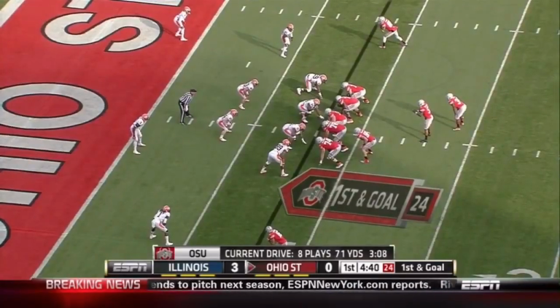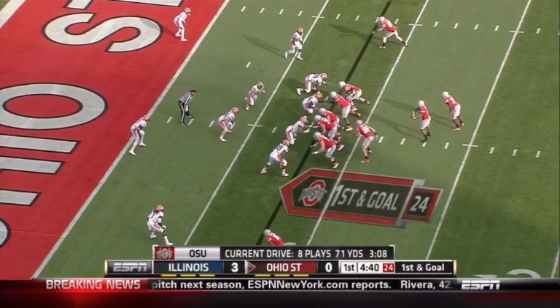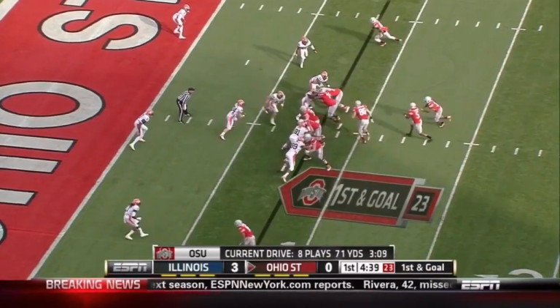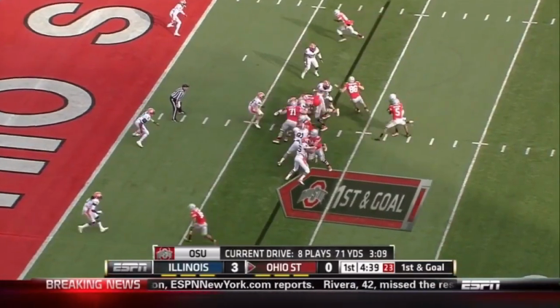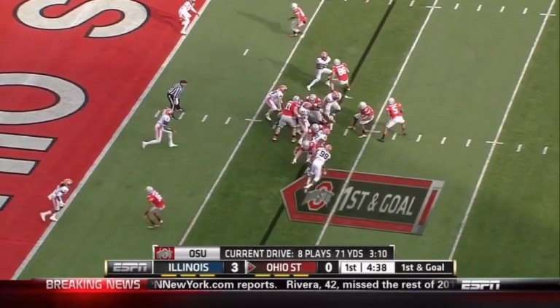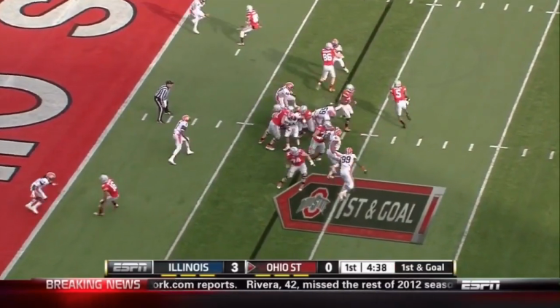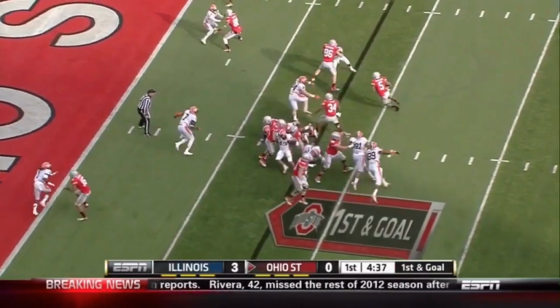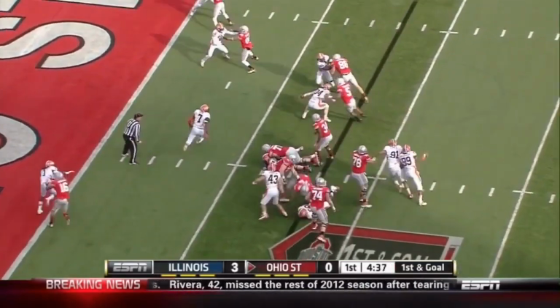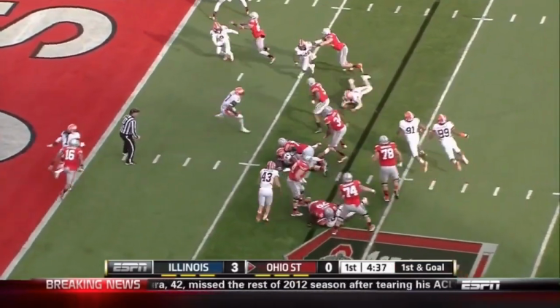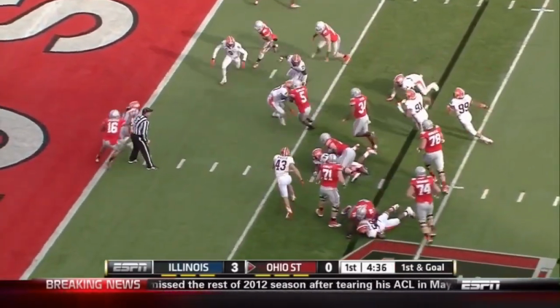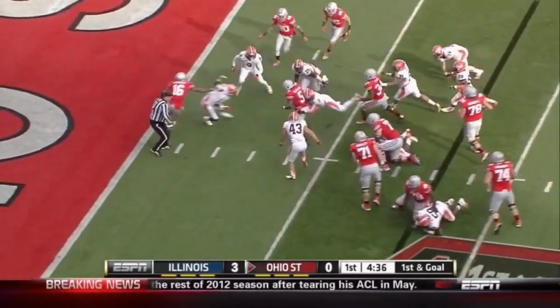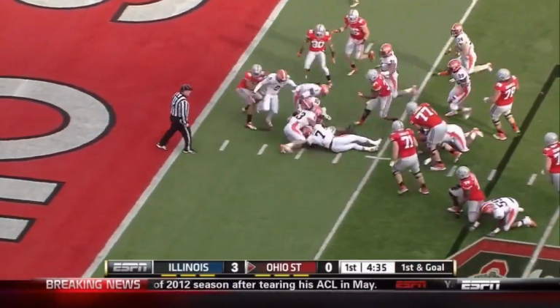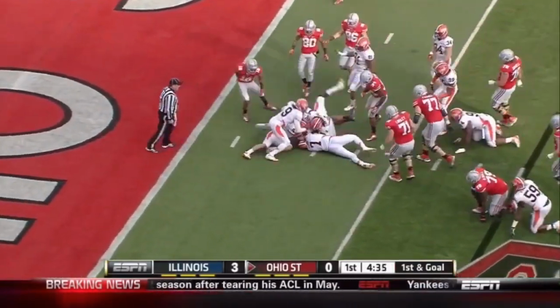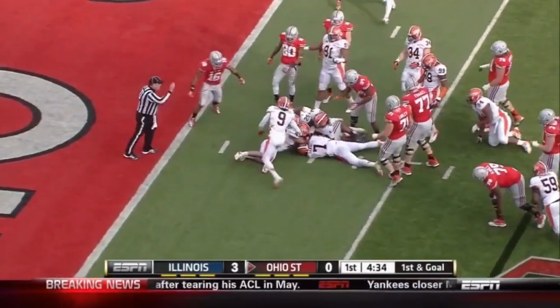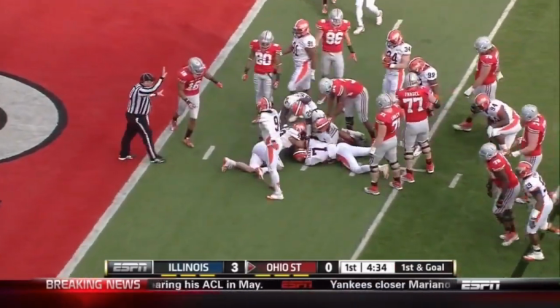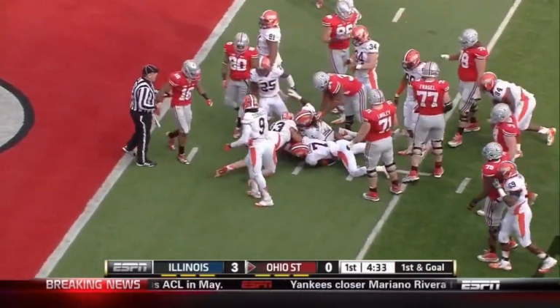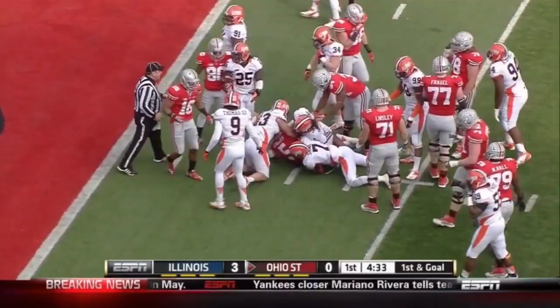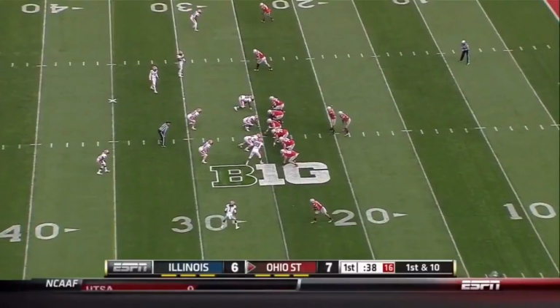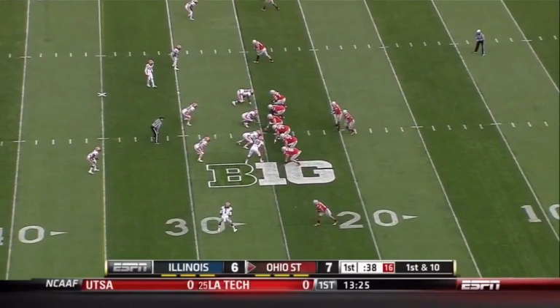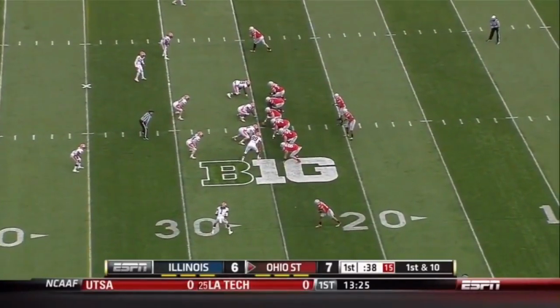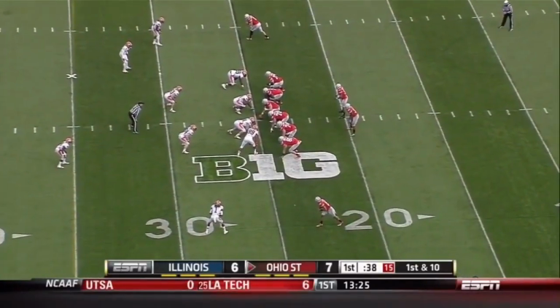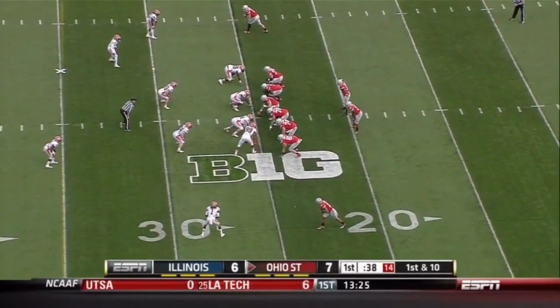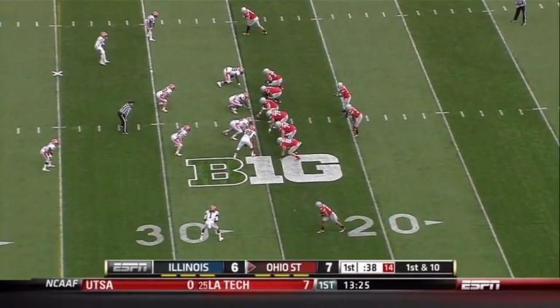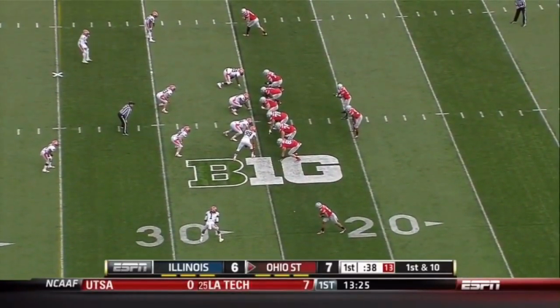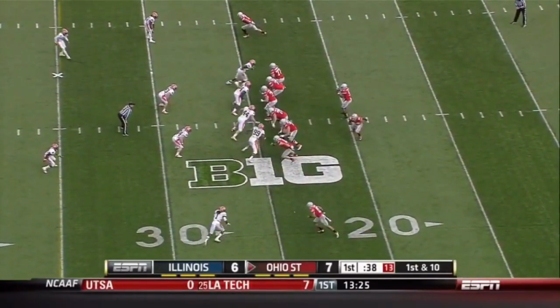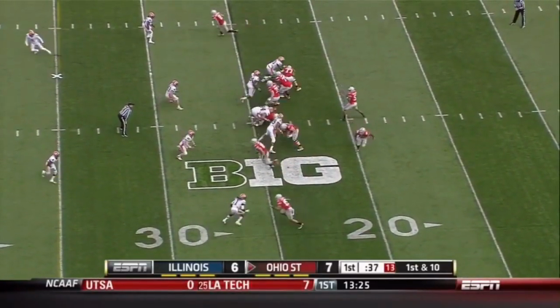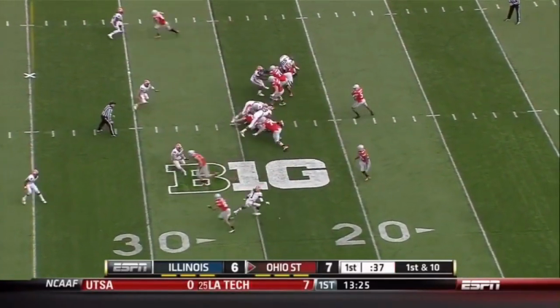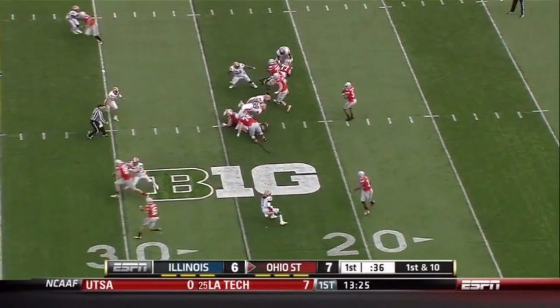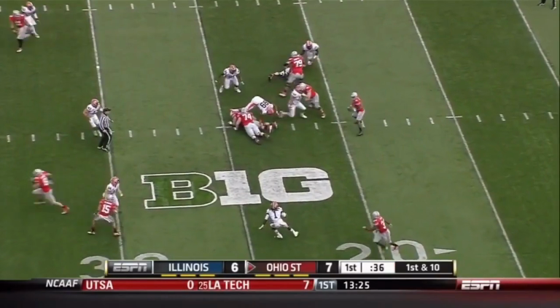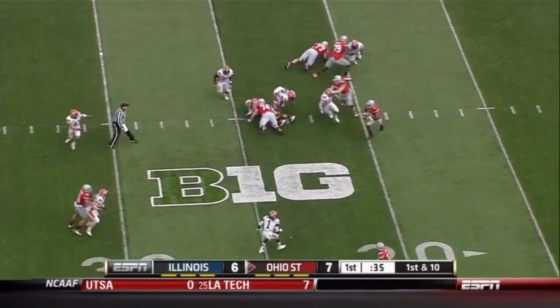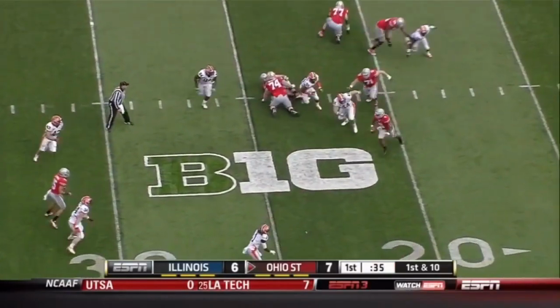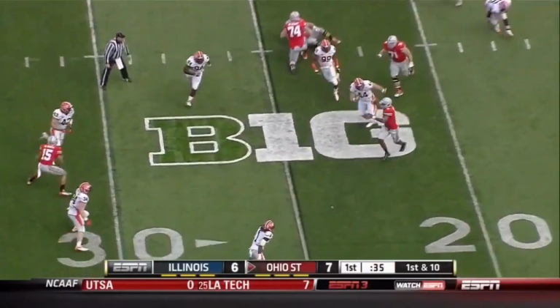Spatina. First and goal, Buckeyes. Nice juke inside the 5 to the 2. Thank you very much, Reese. Buckeyes by one. A couple of Illinois field goals keeping things interesting.